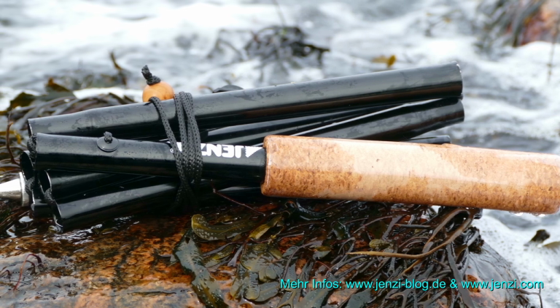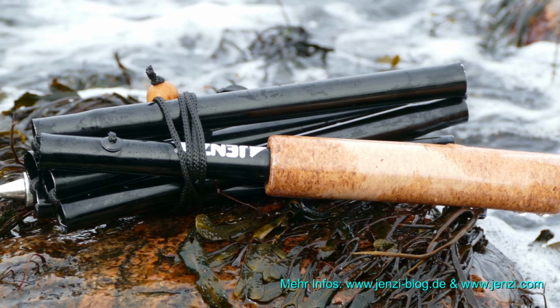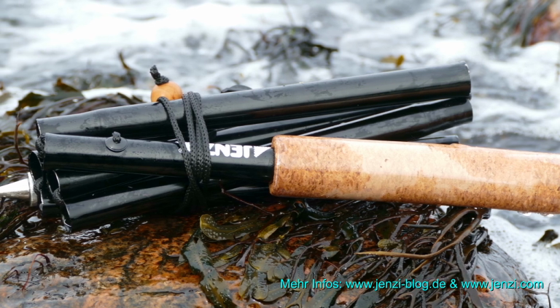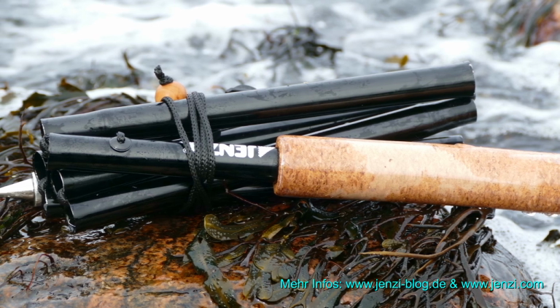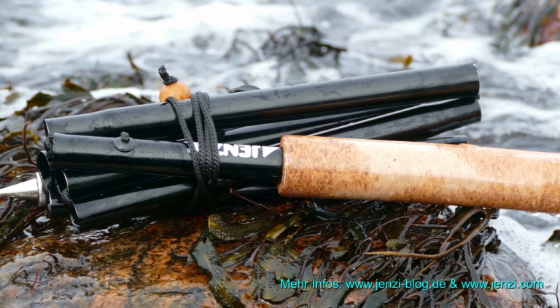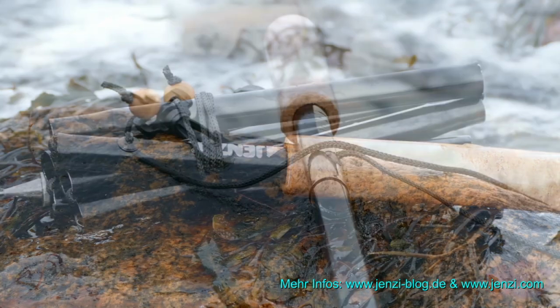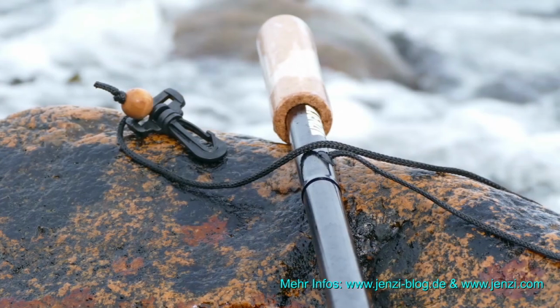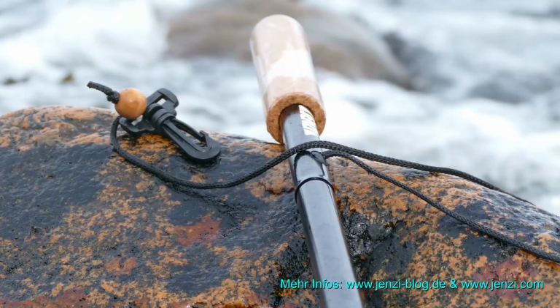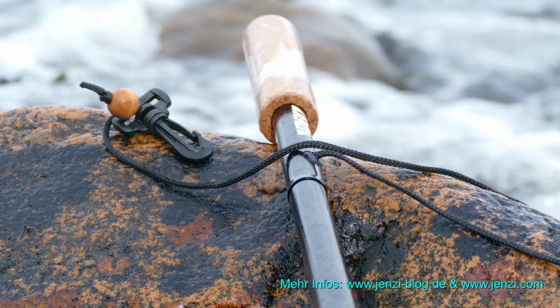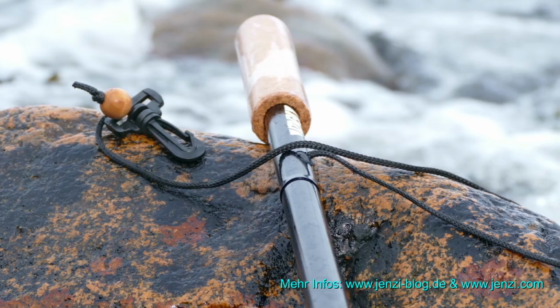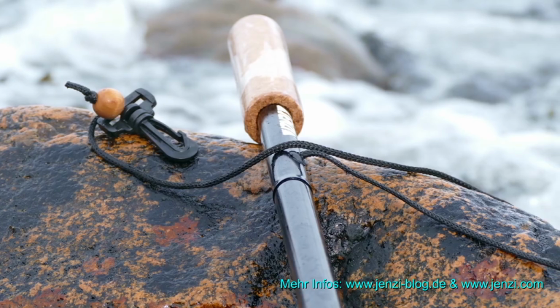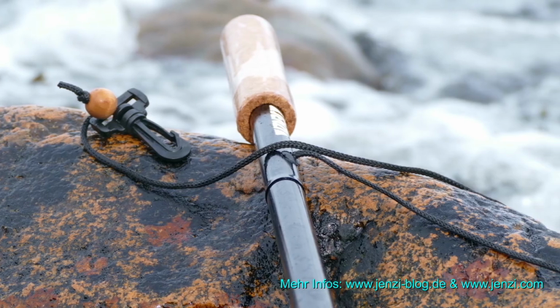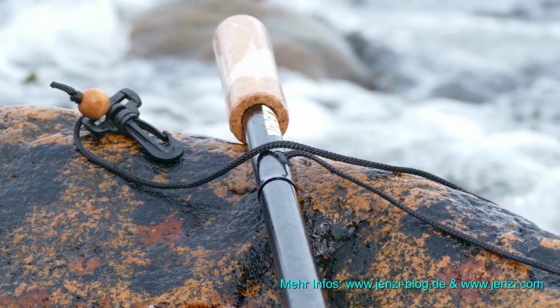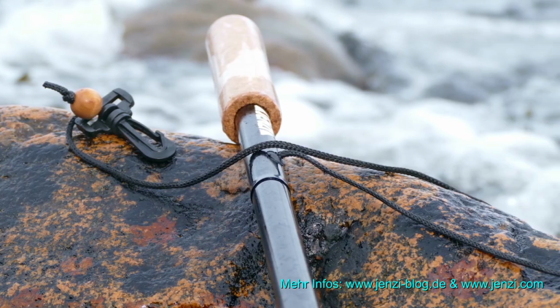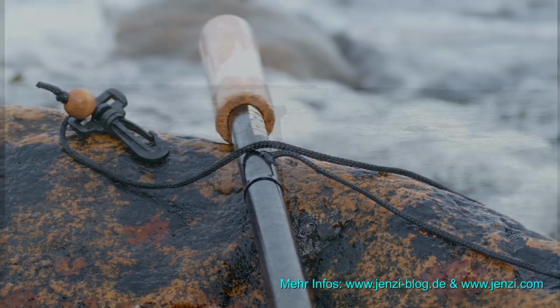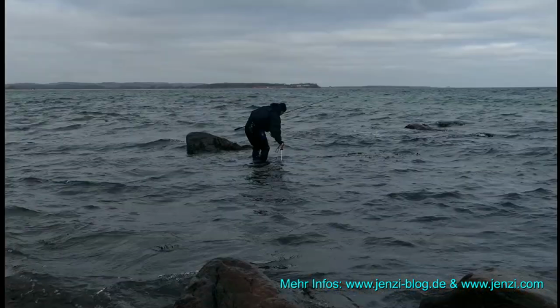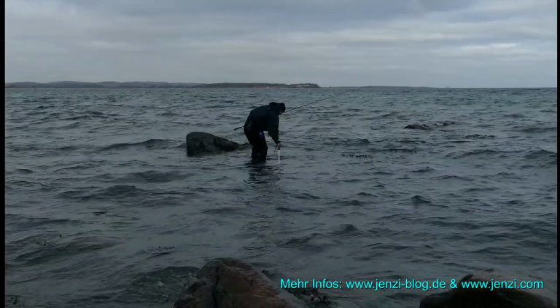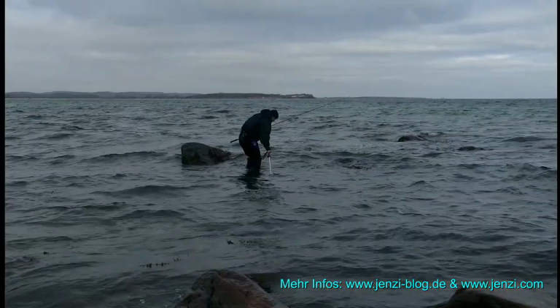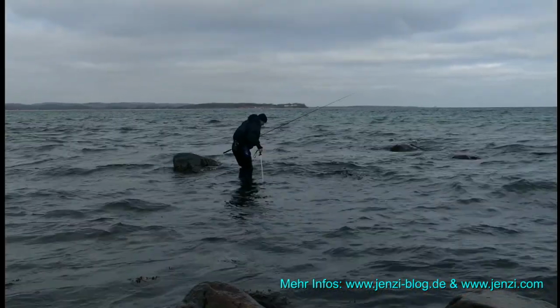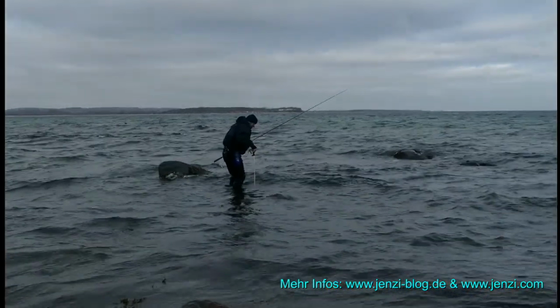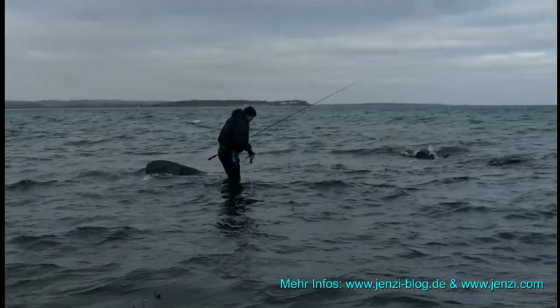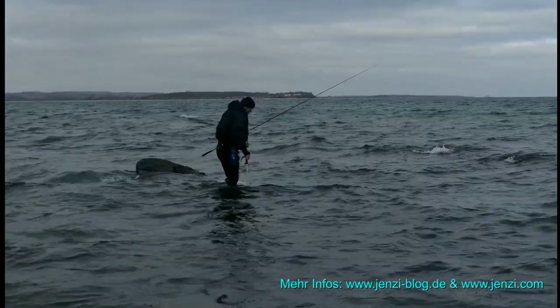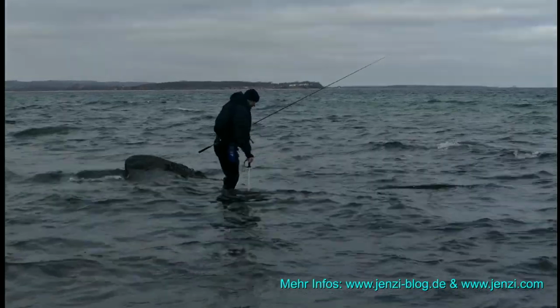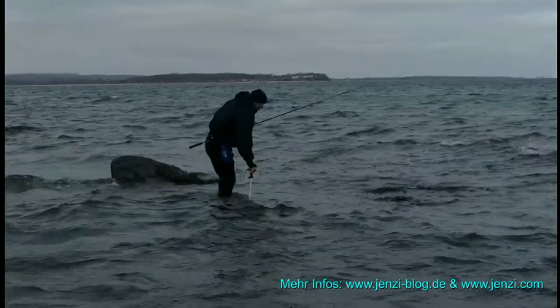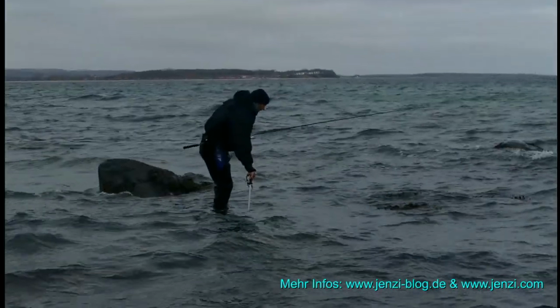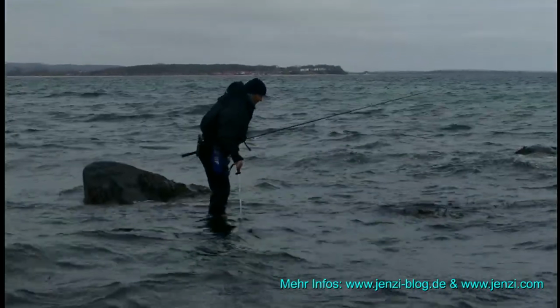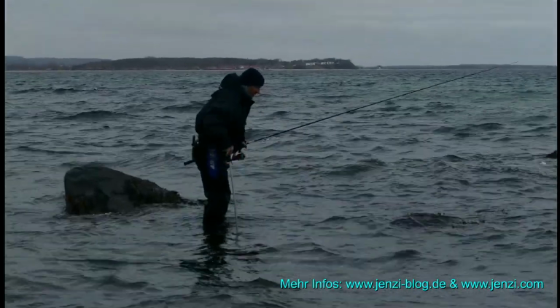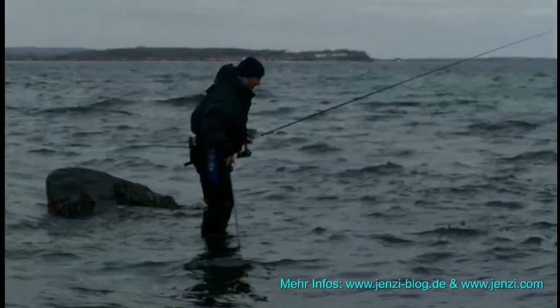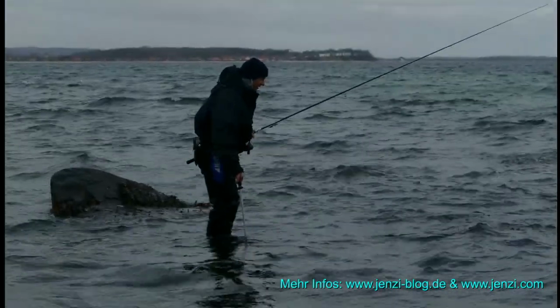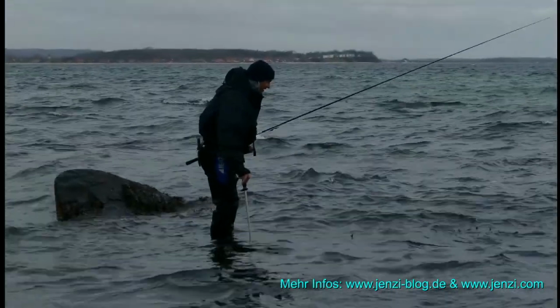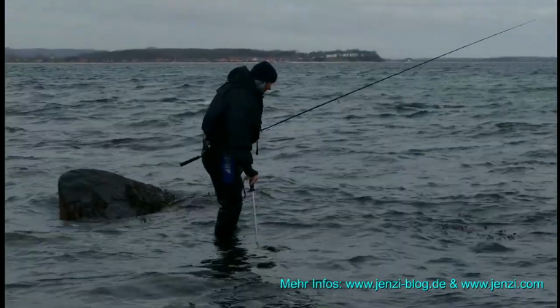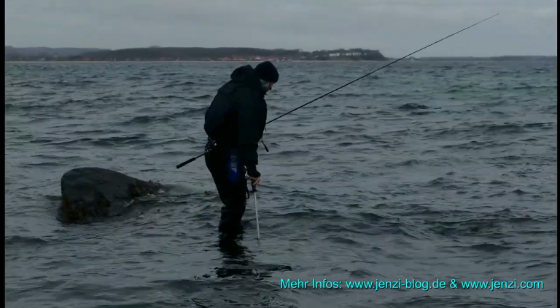Der Griff des Wartstocks sollte vernünftig gefertigt sein und gut in der Hand liegen. Aufgepasst, wenn Fisch beißt: Nicht selten stört der Wartstock, wenn er im Wasser drillt und der Fisch sich möglicherweise in der zusätzlichen Schnur noch verheddert. Achtet also auf die Schnüre.